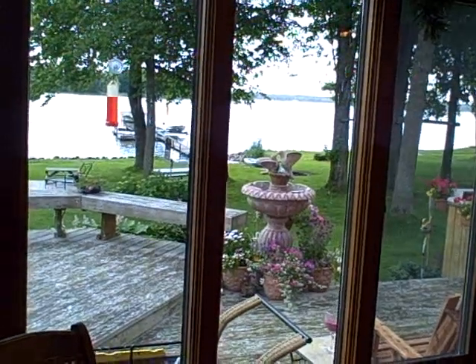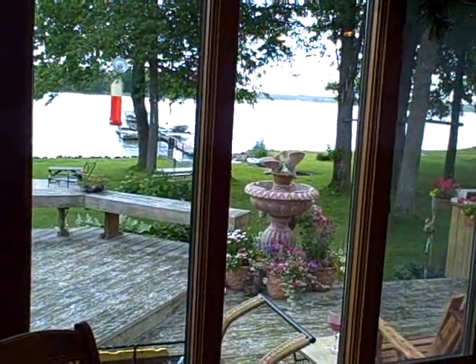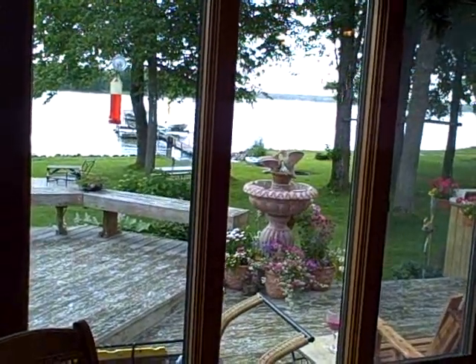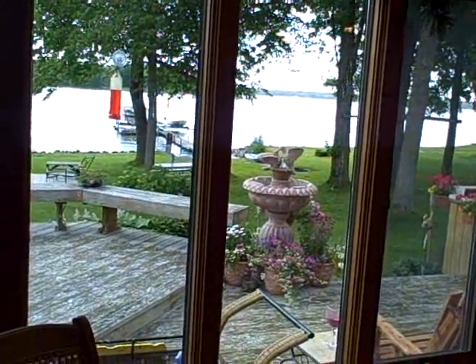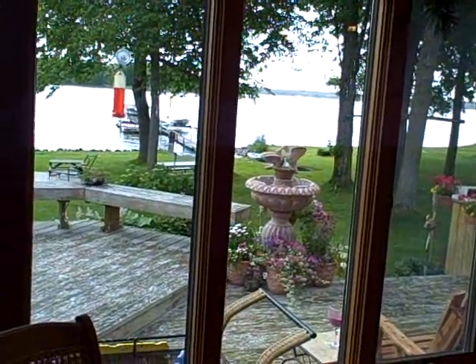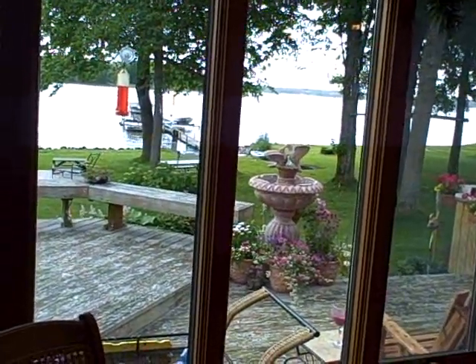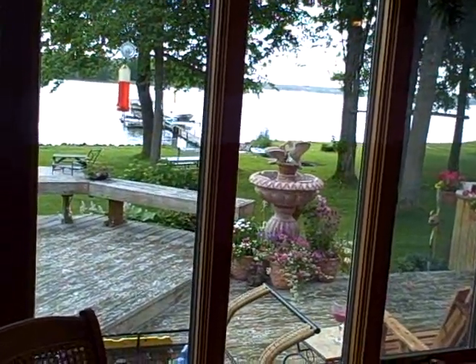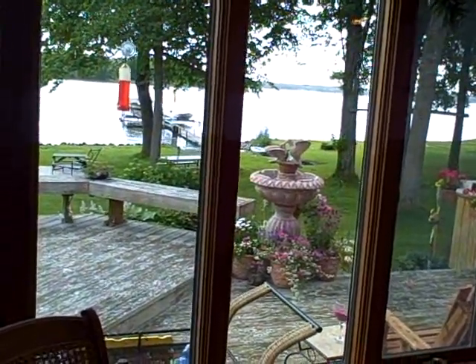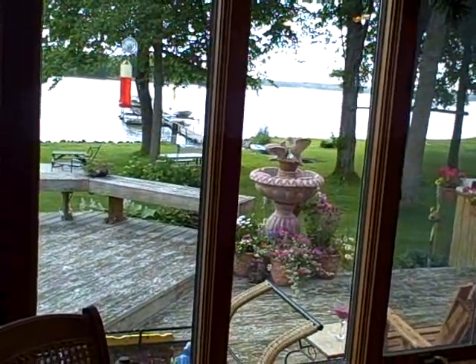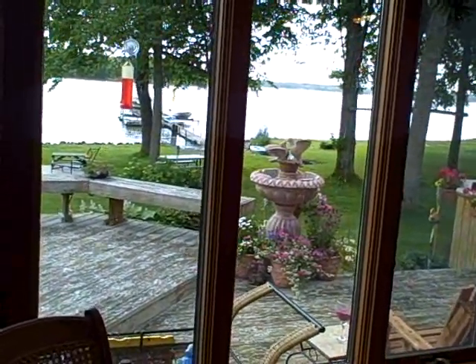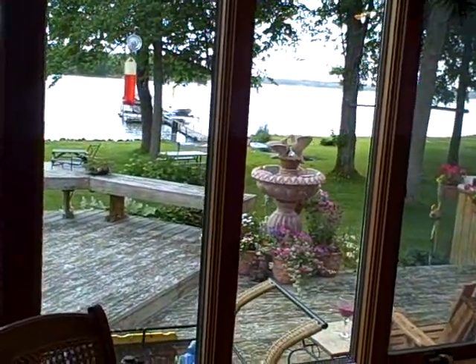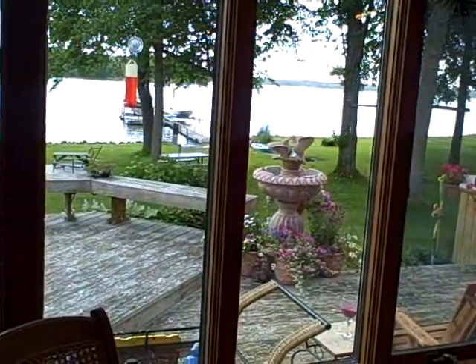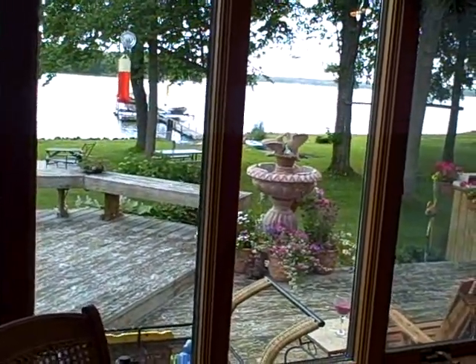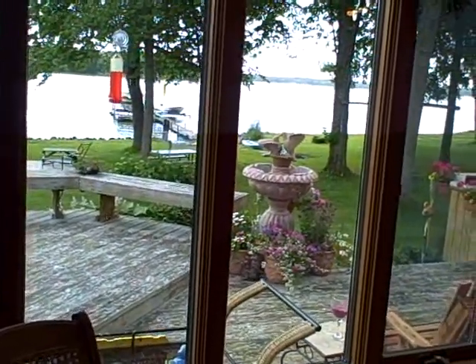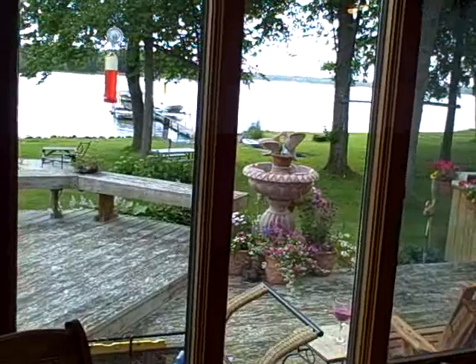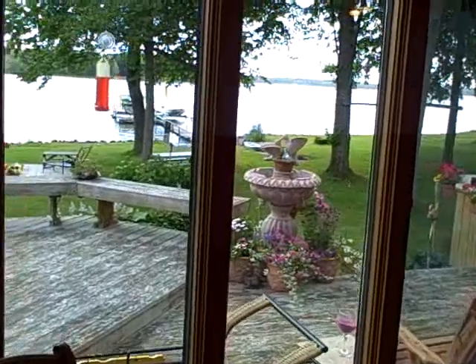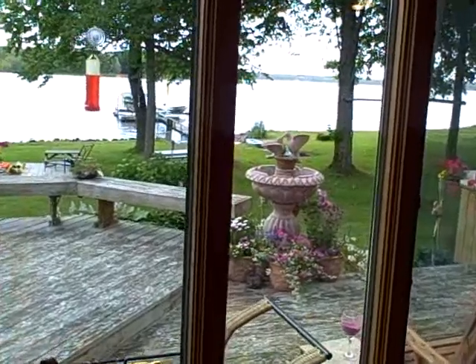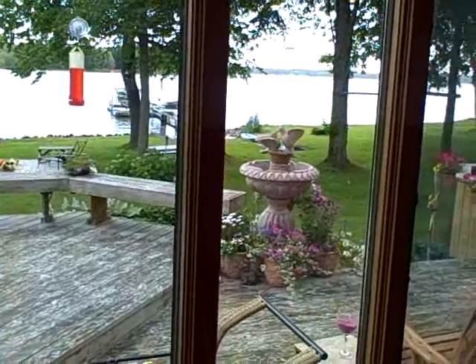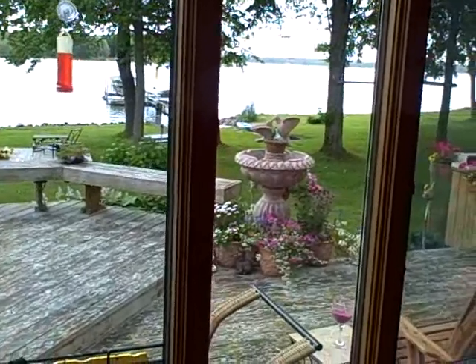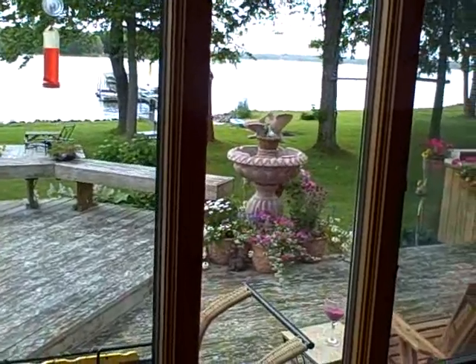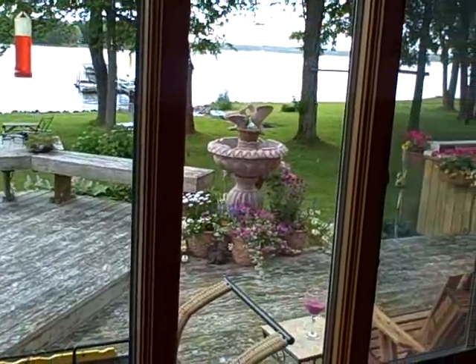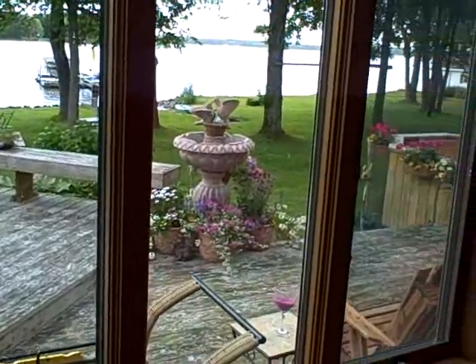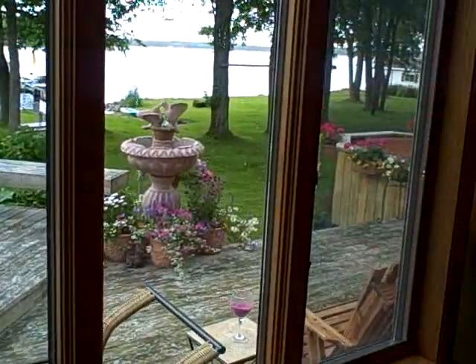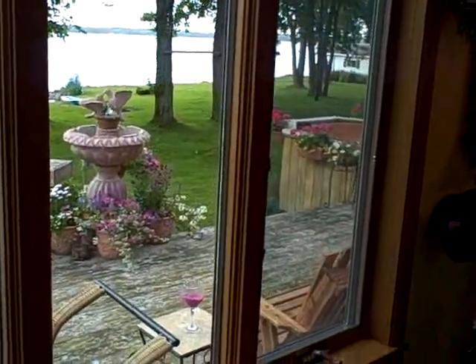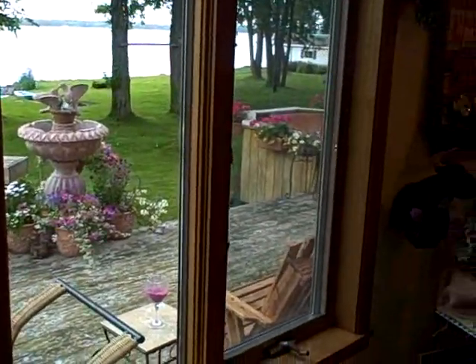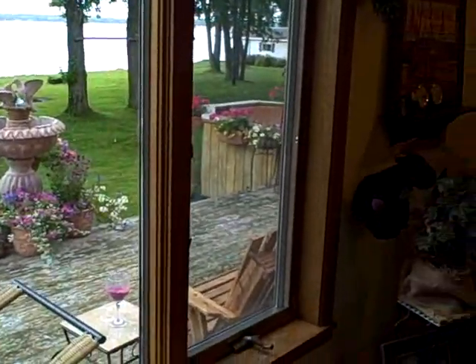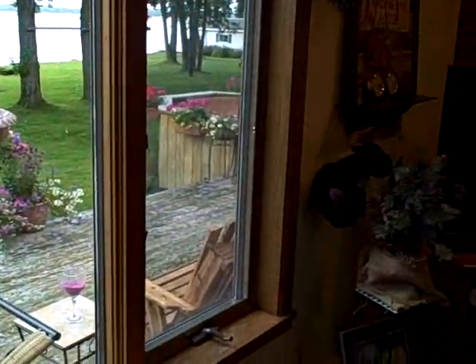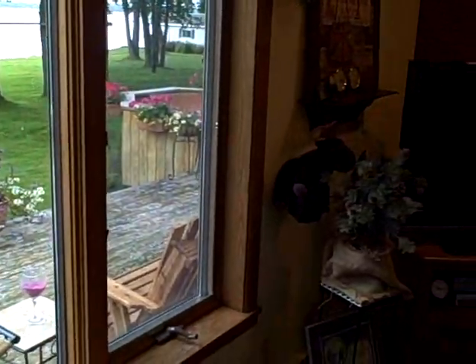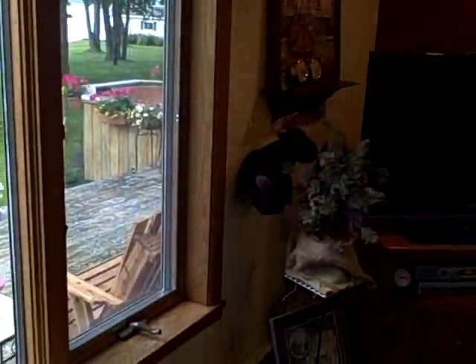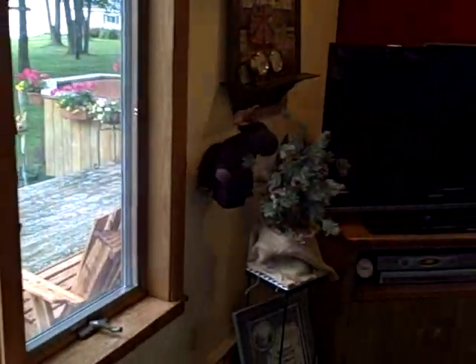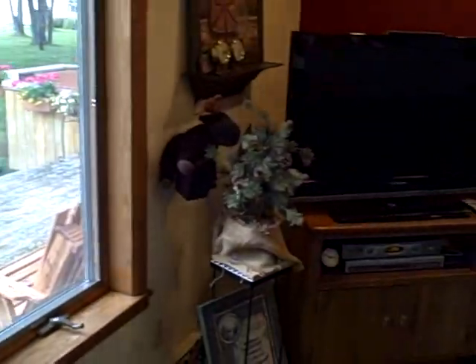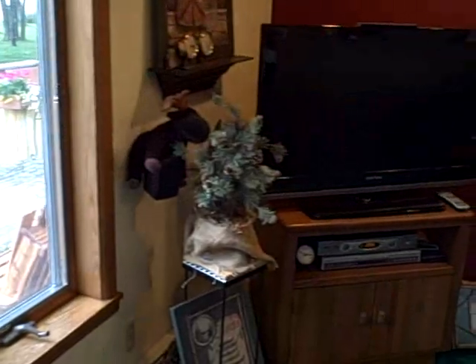Welcome to our beautiful home on magnificent Long Lake in Alpena, Michigan. Let's do a little virtual tour of the inside of the home — we just took a look at the outside.